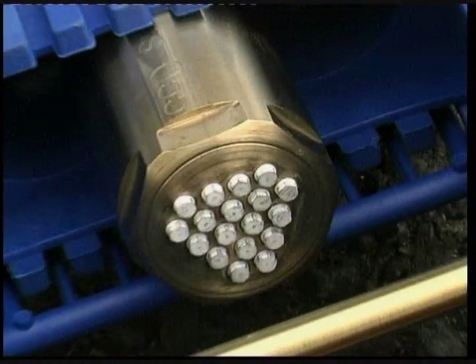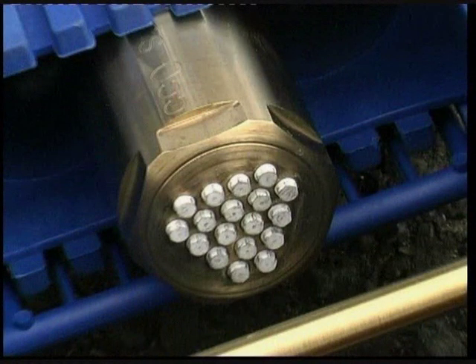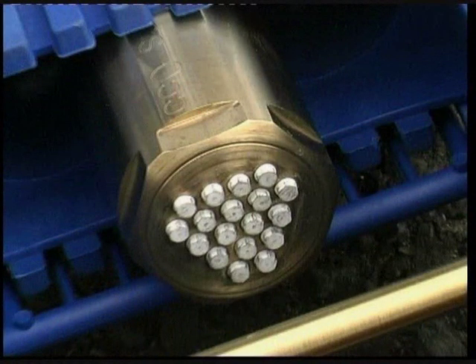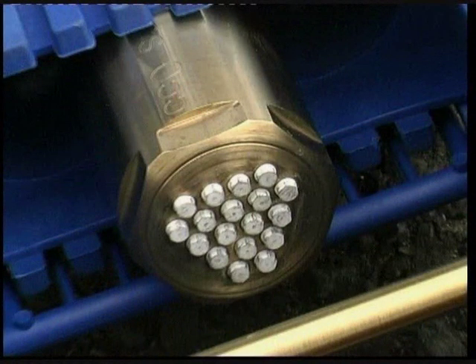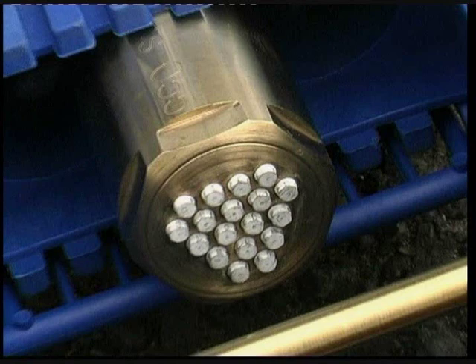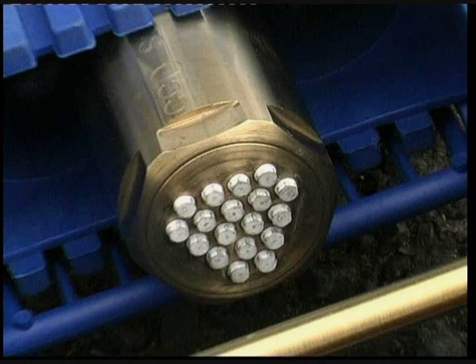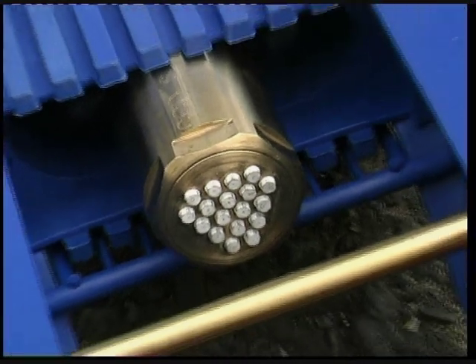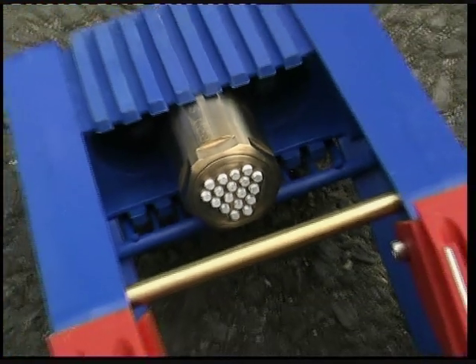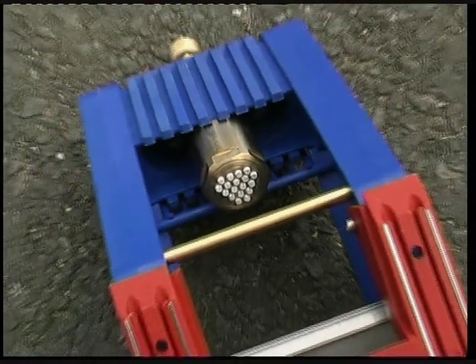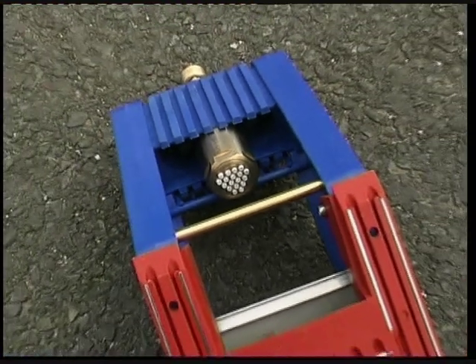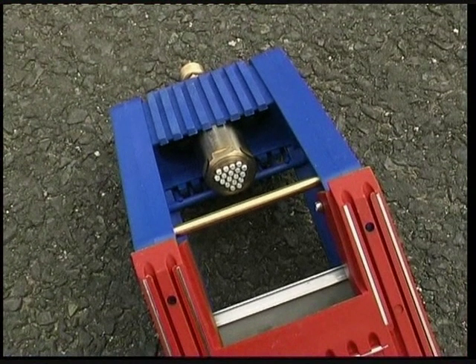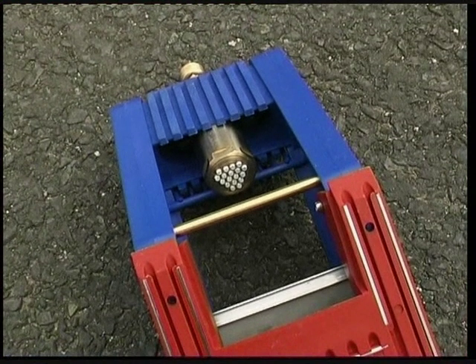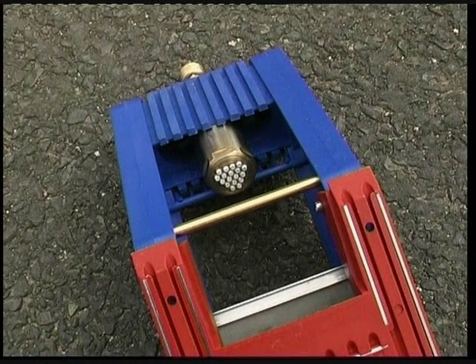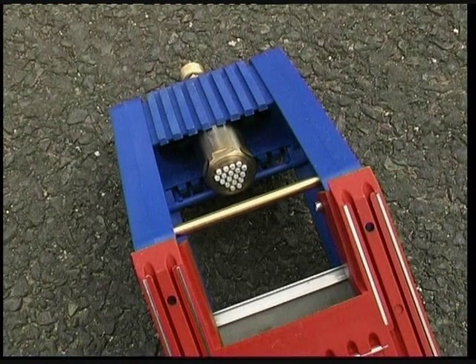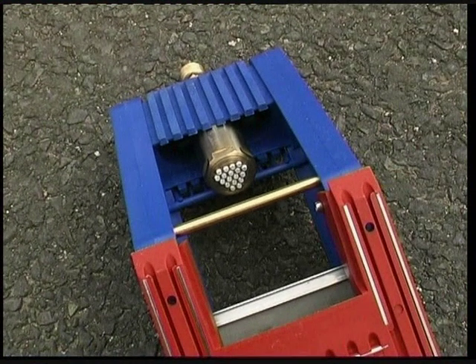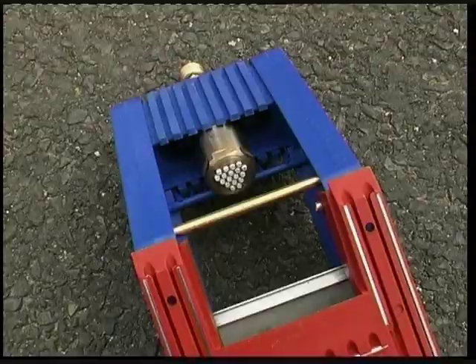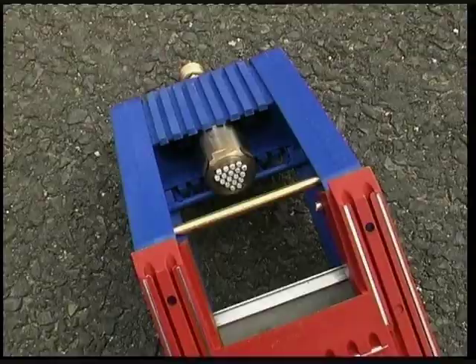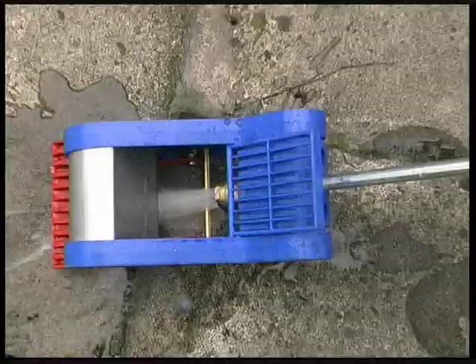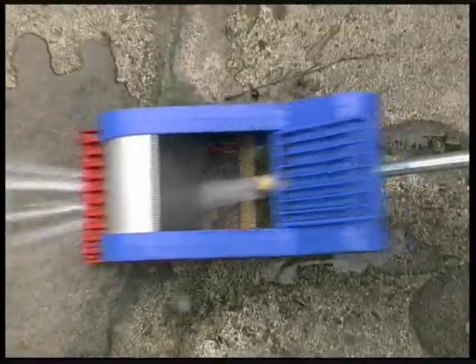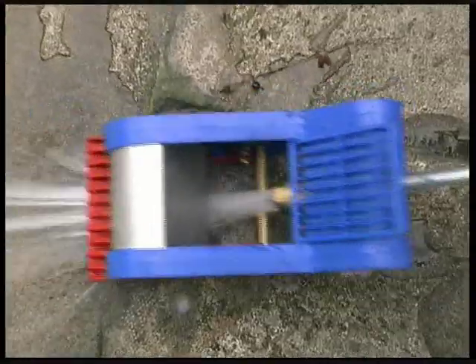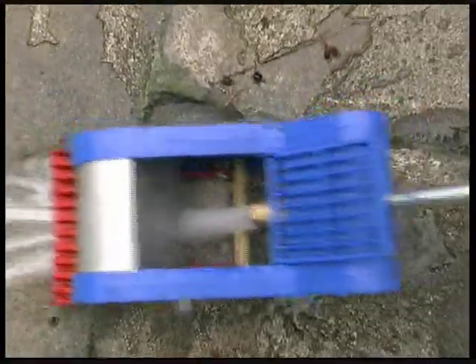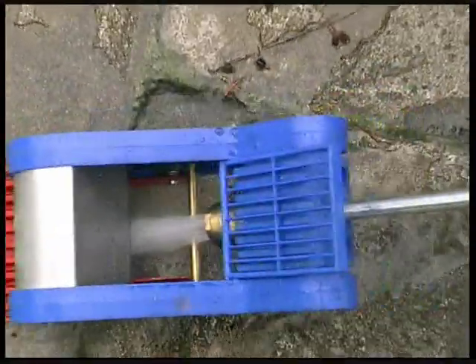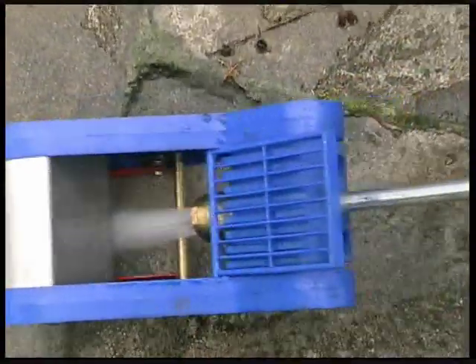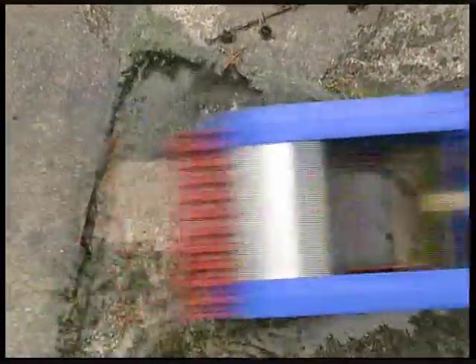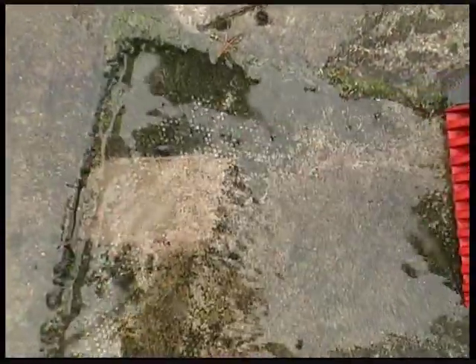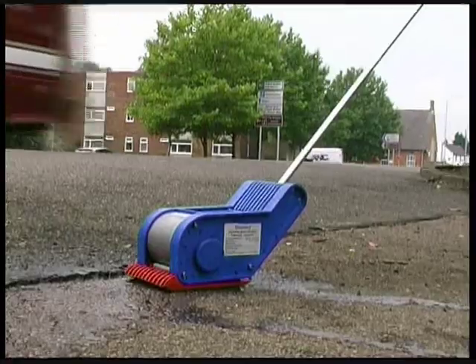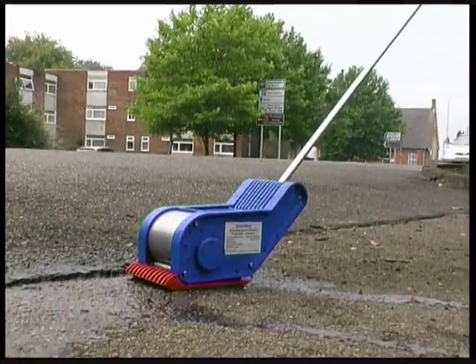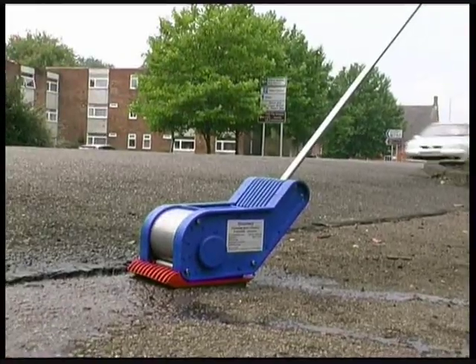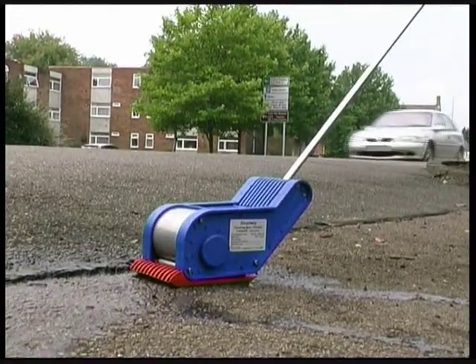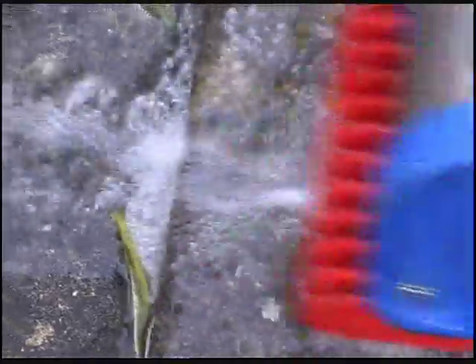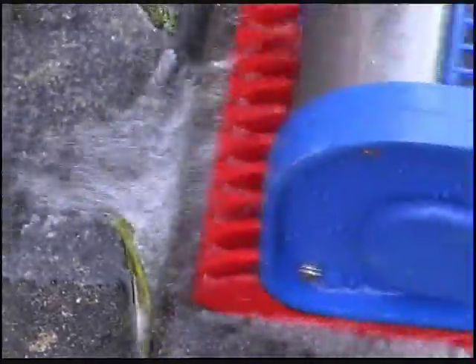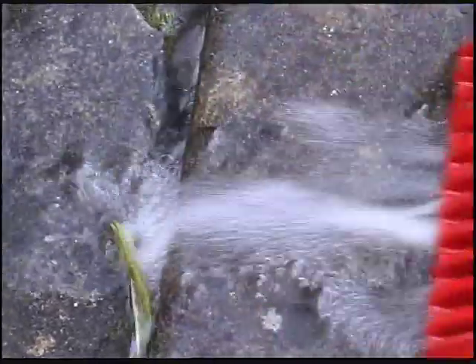The Gum Blaster's amazing cleaning power is achieved by a cluster of 18 pressure-intensifying needle jets, set at a constant height and angle. The Gum Blaster is also designed to reduce overspray.